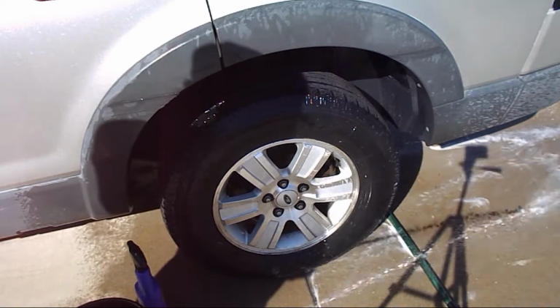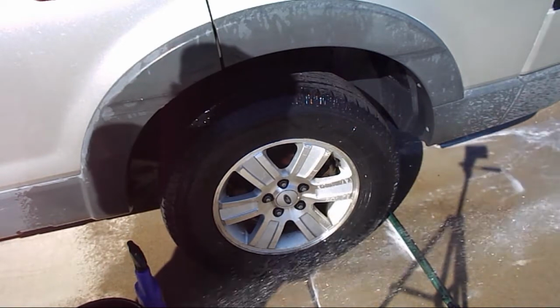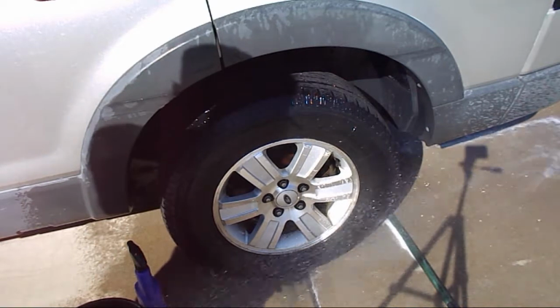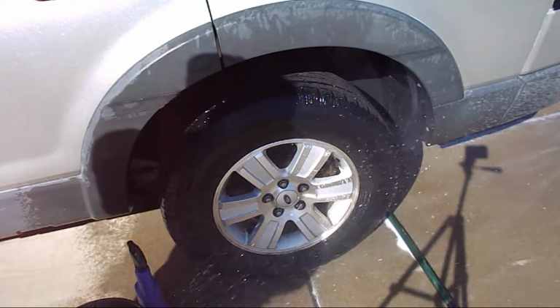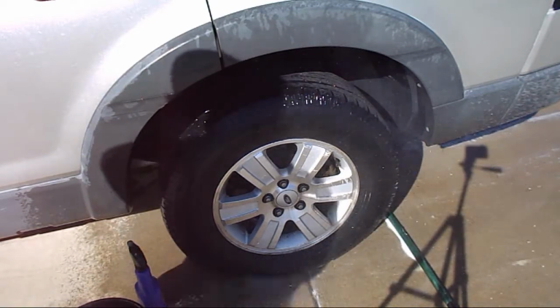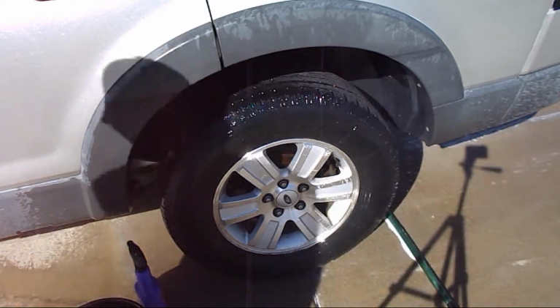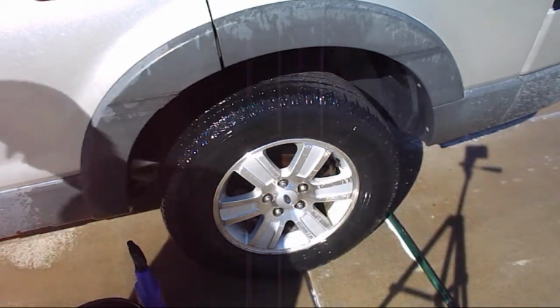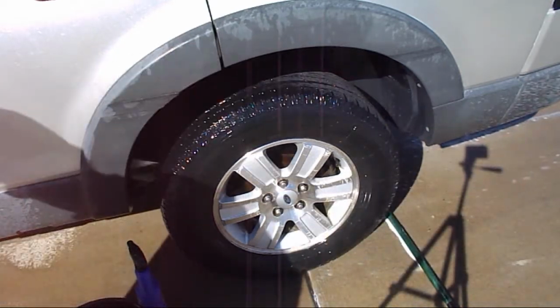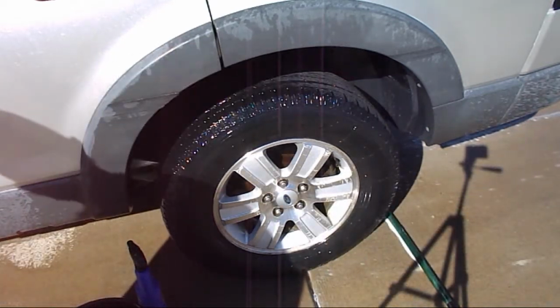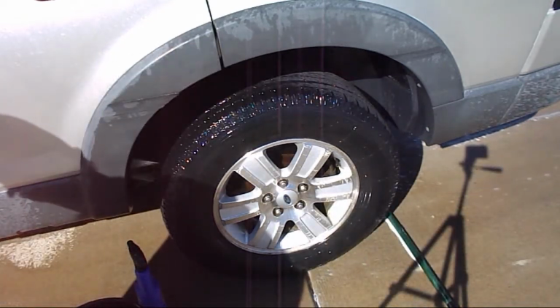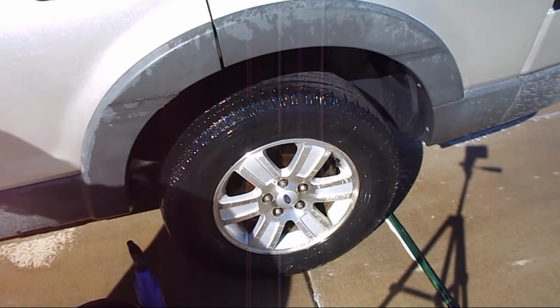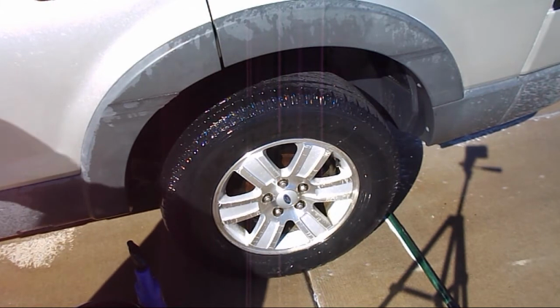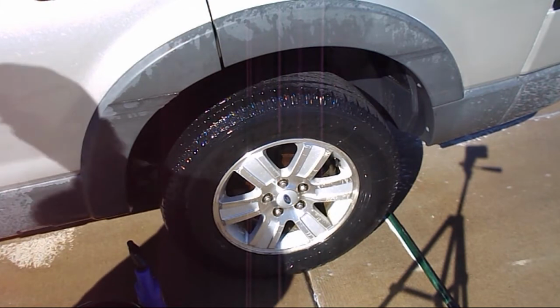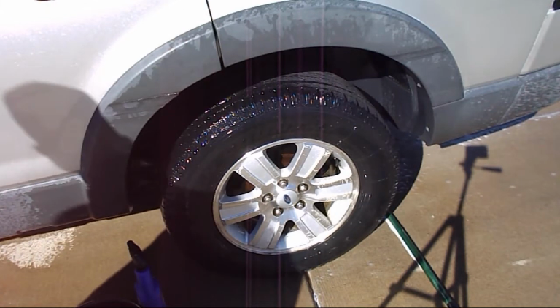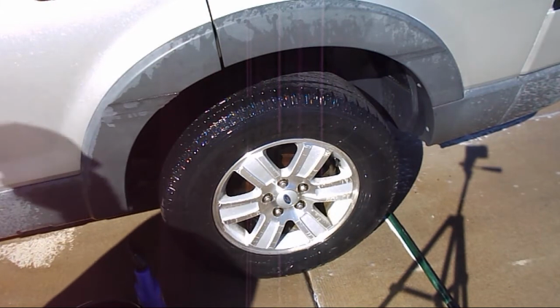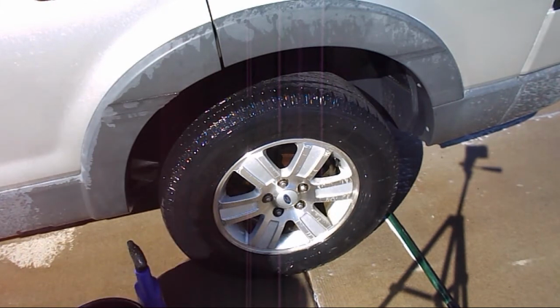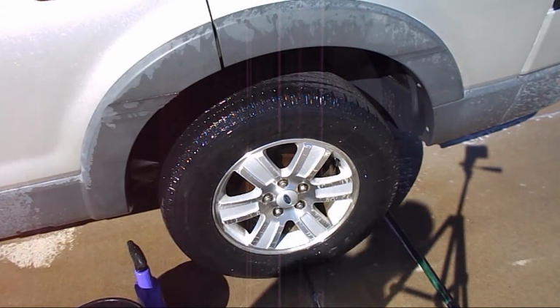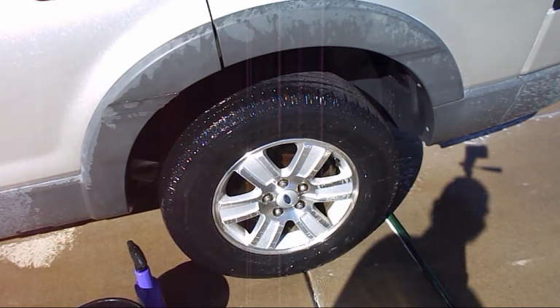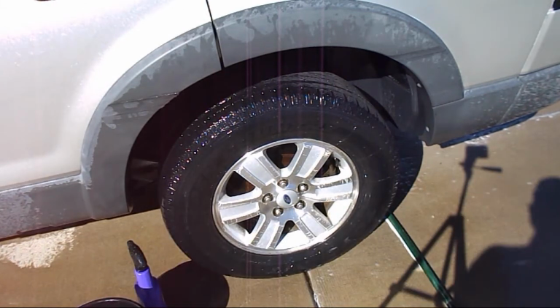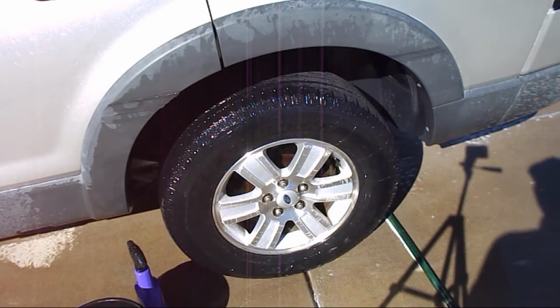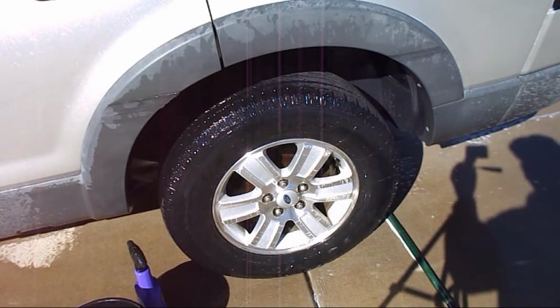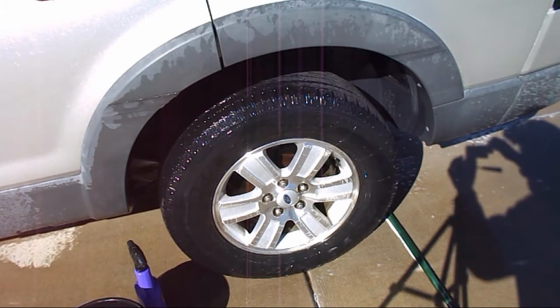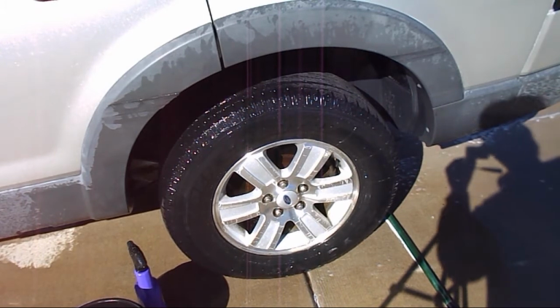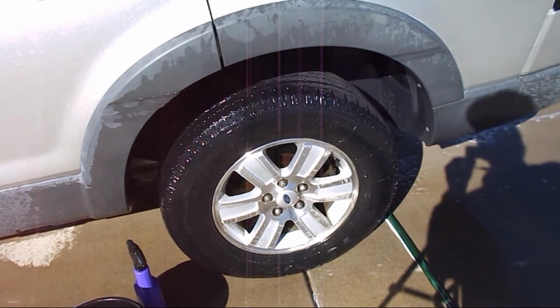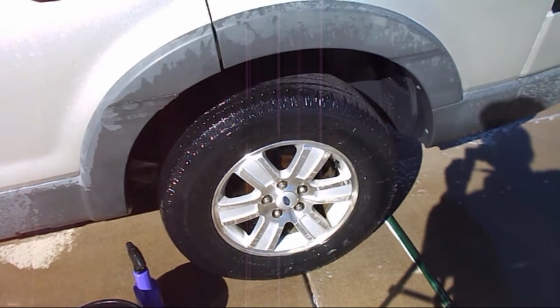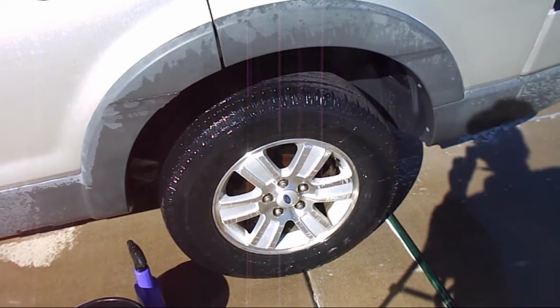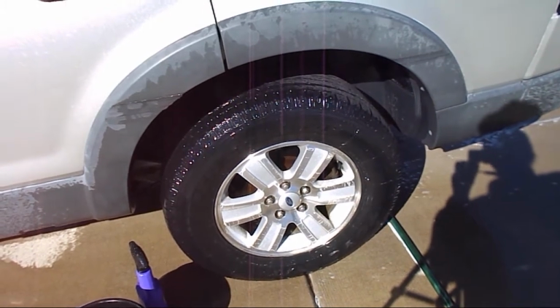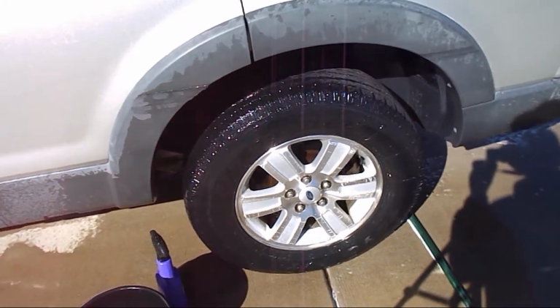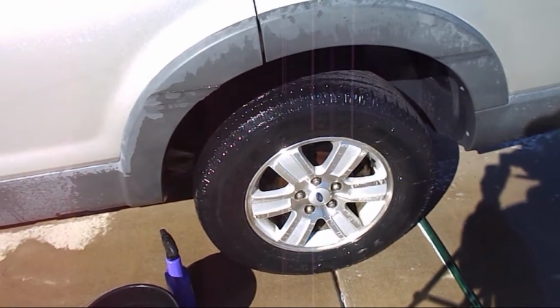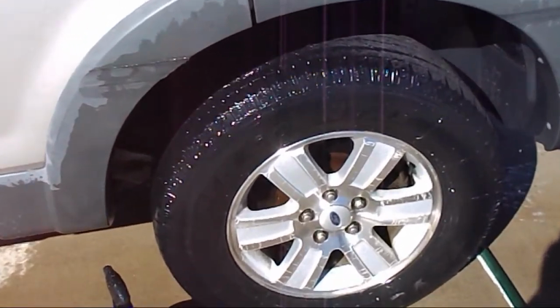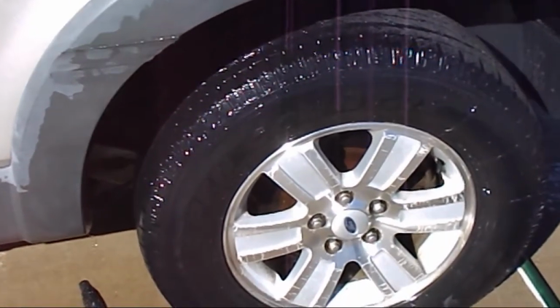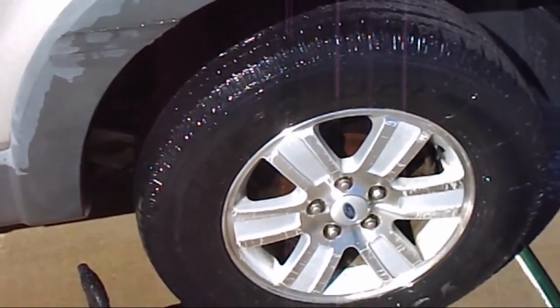It's biodegradable, so of course it won't mess anything up environmentally. And I think you can see it cleans and shines the wheels up really nice.